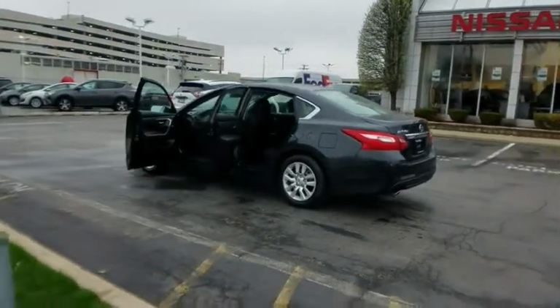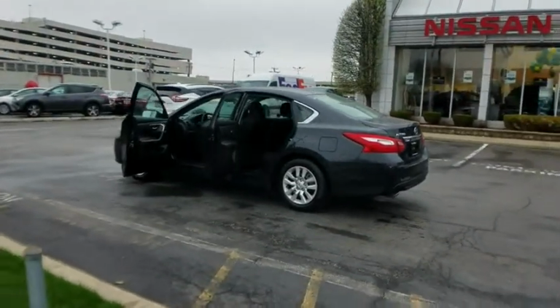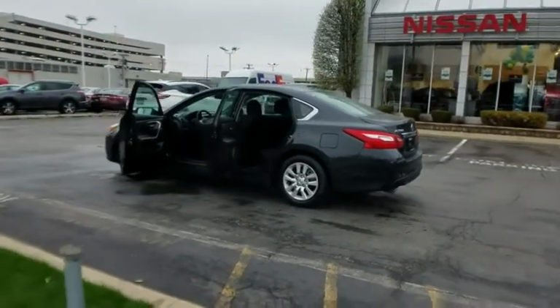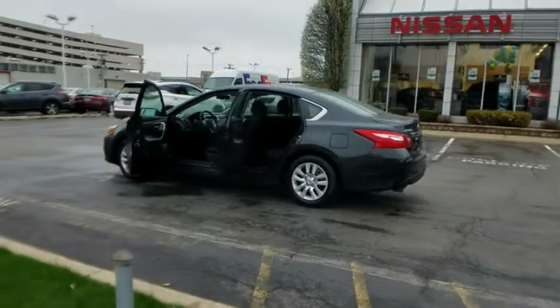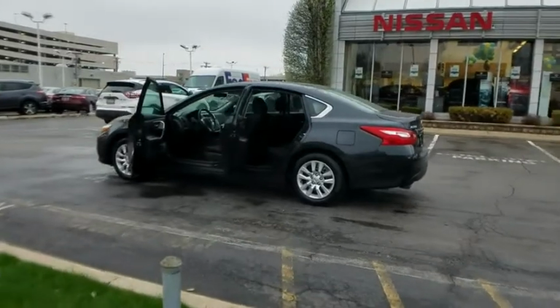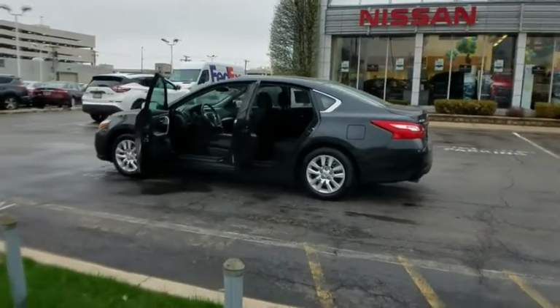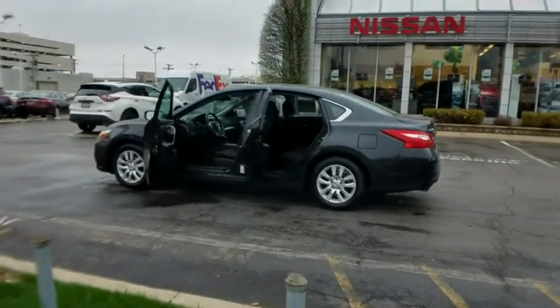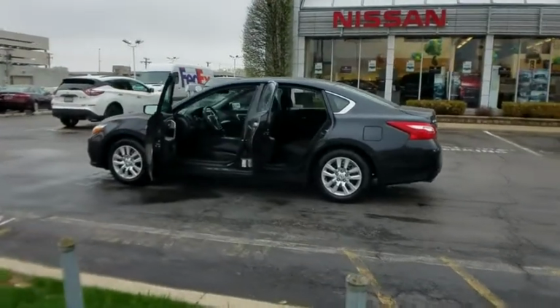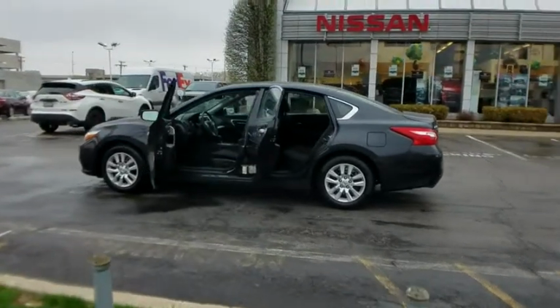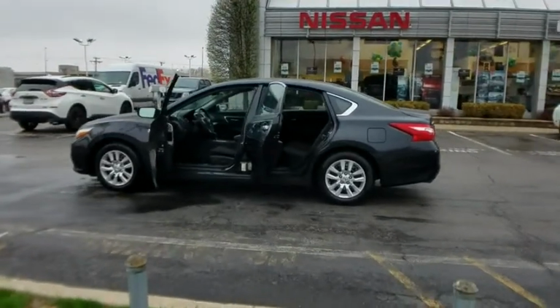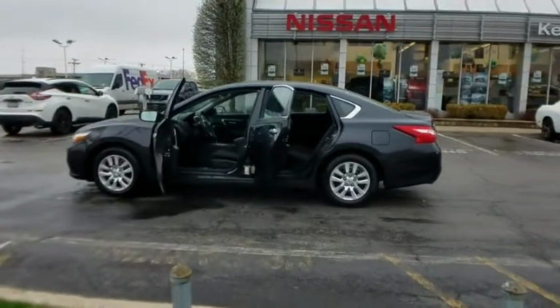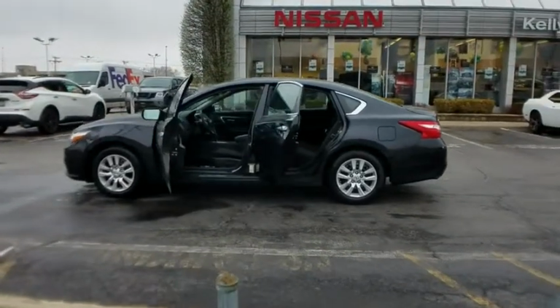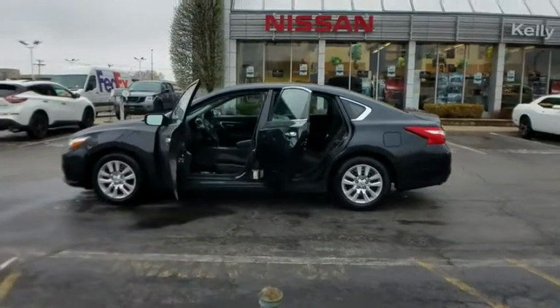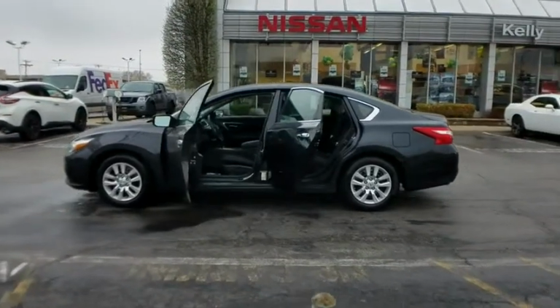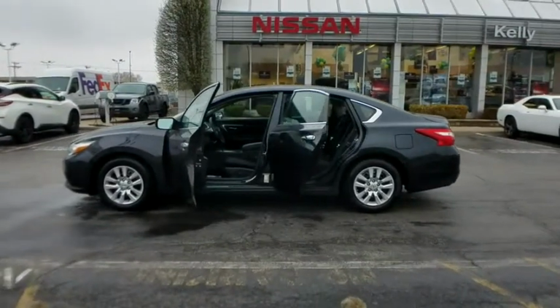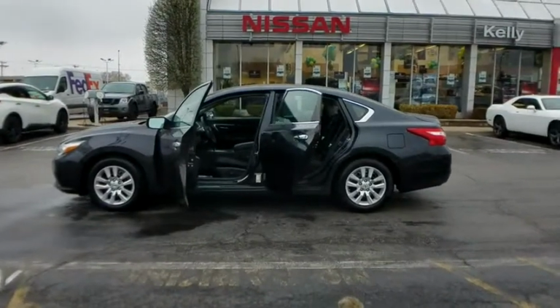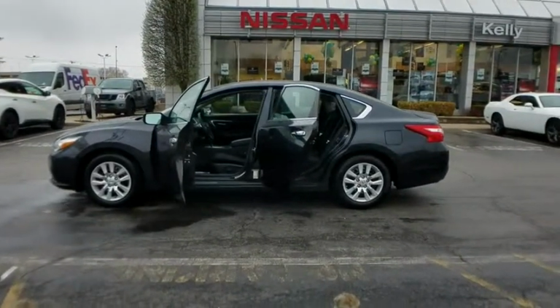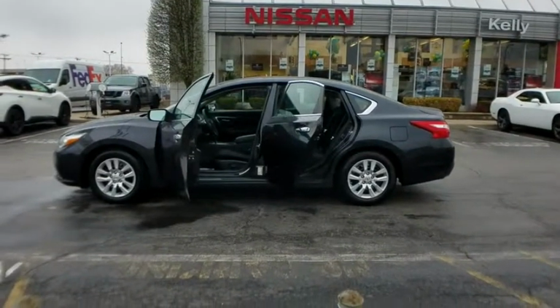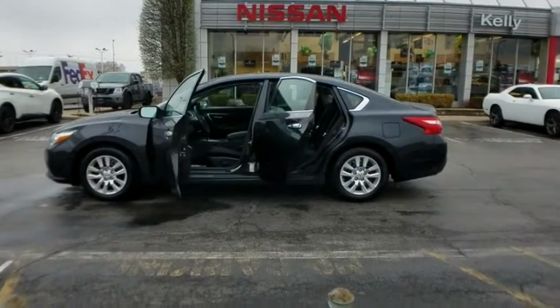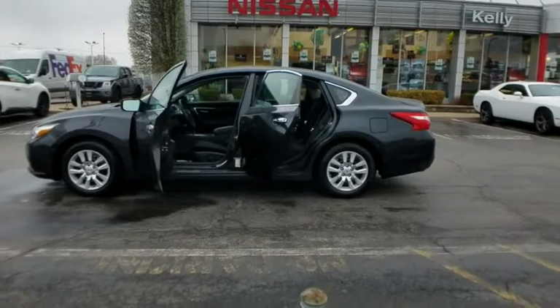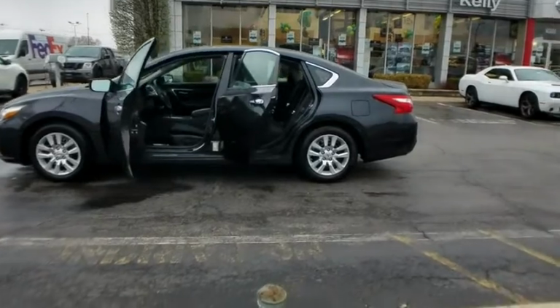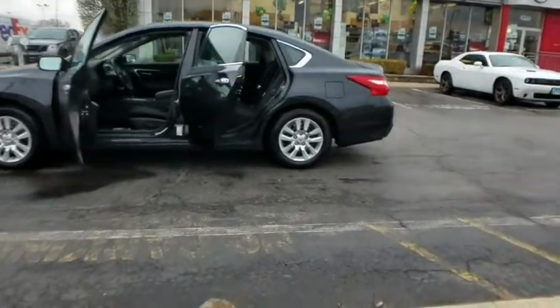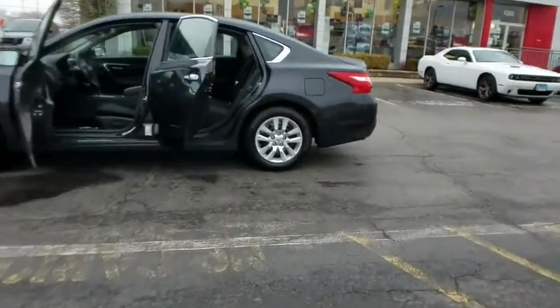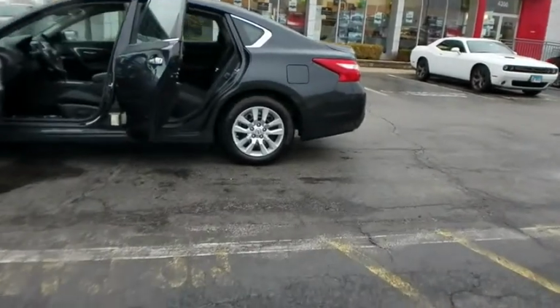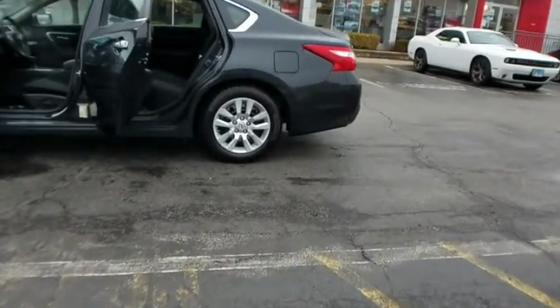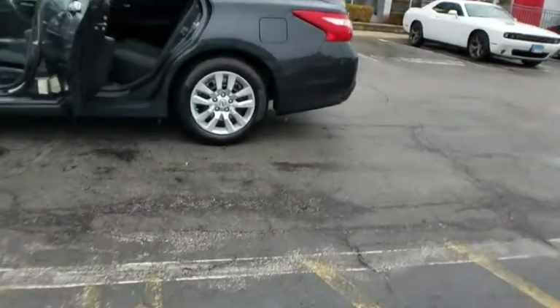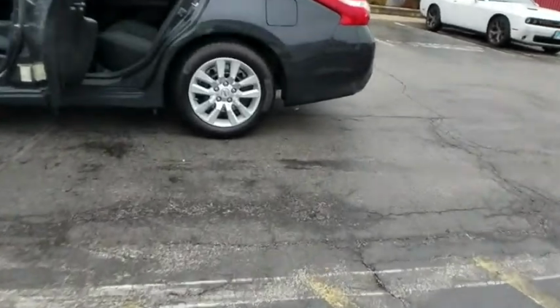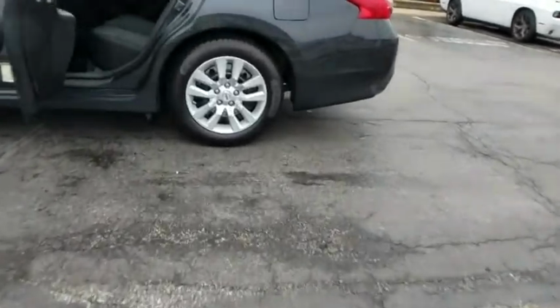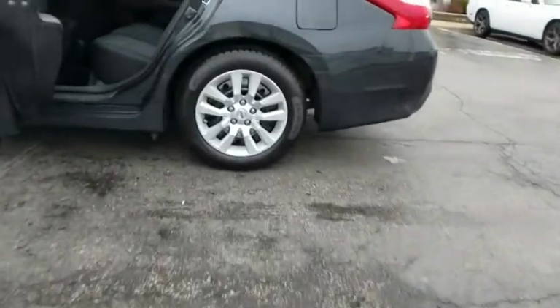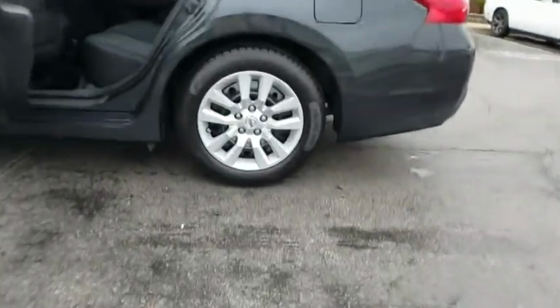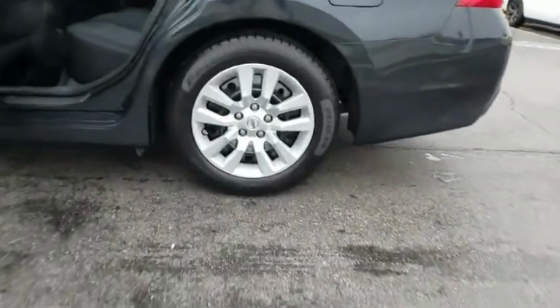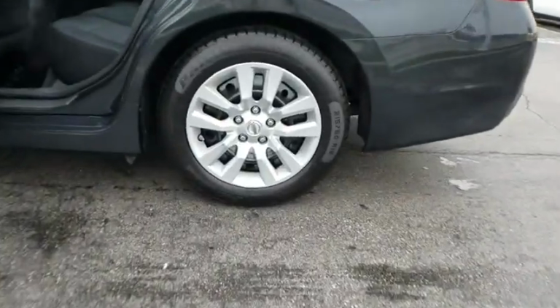This vehicle has less than 45,000 miles. Here are some of this vehicle's great options: backup camera, anti-lock braking system, steering wheel audio controls.